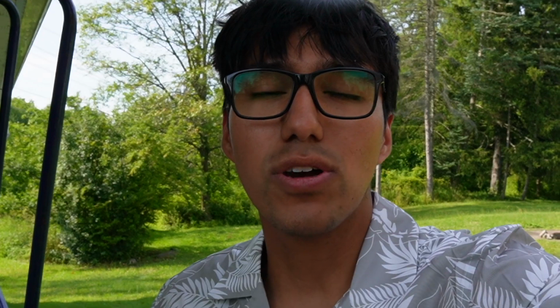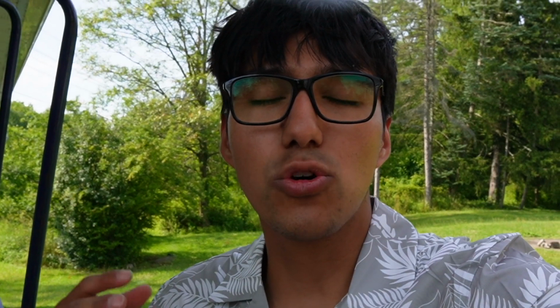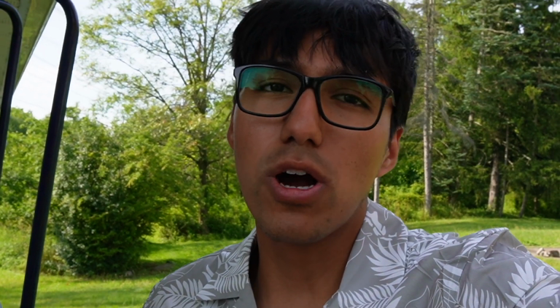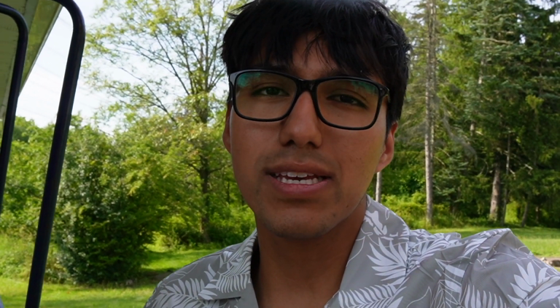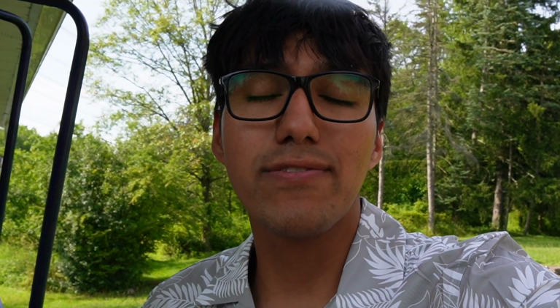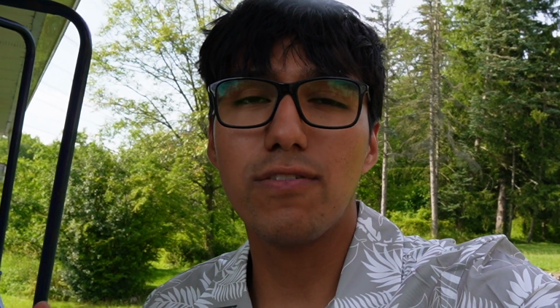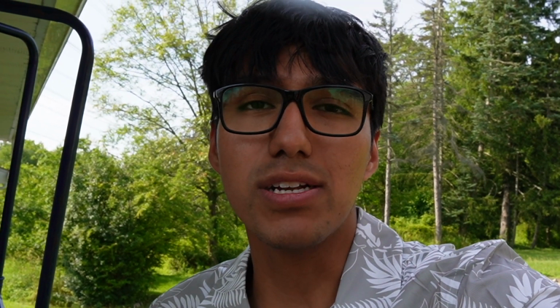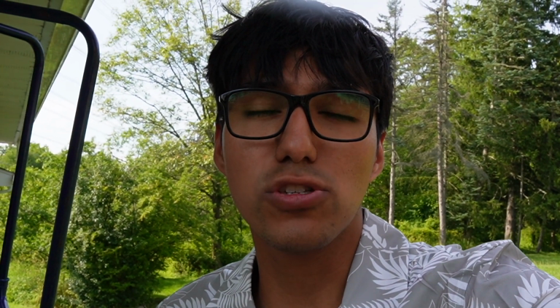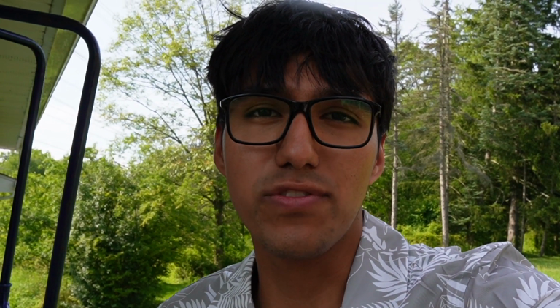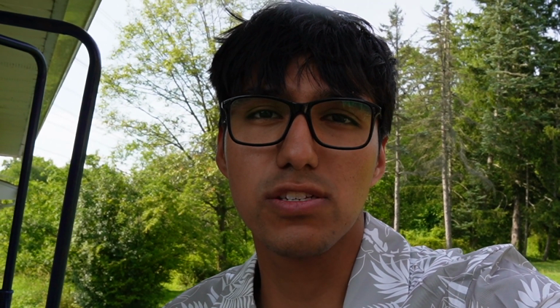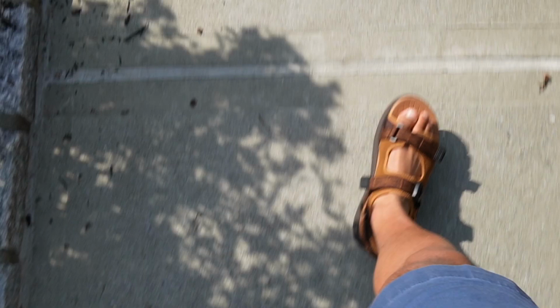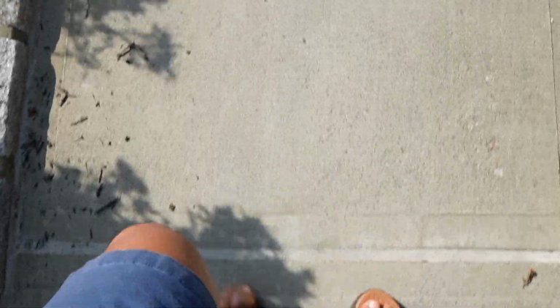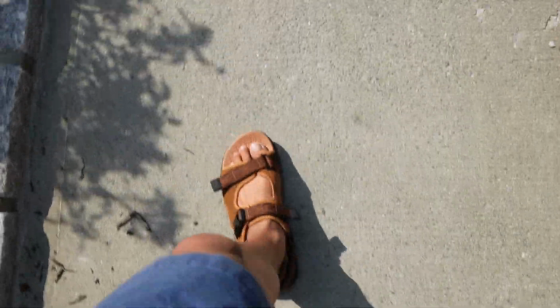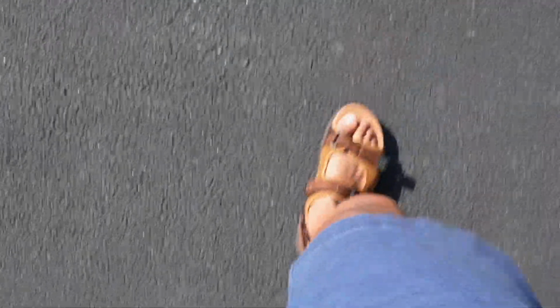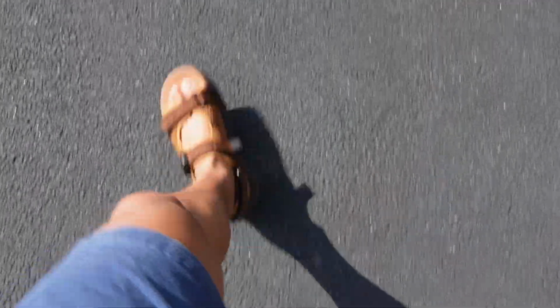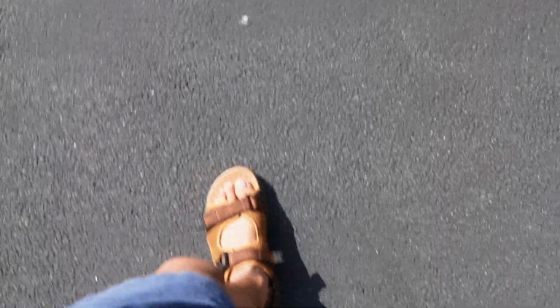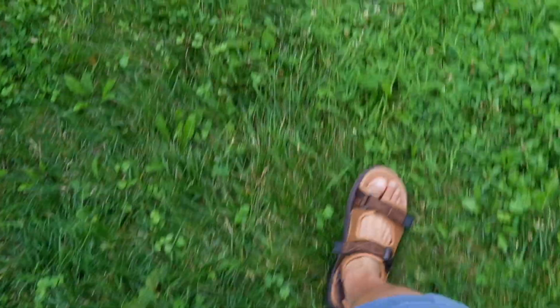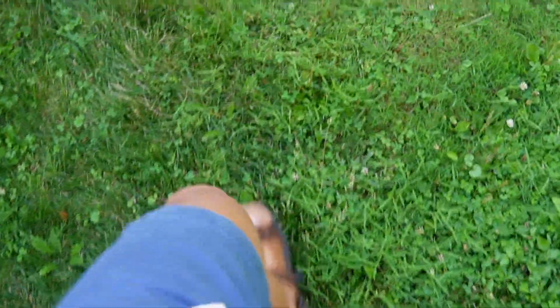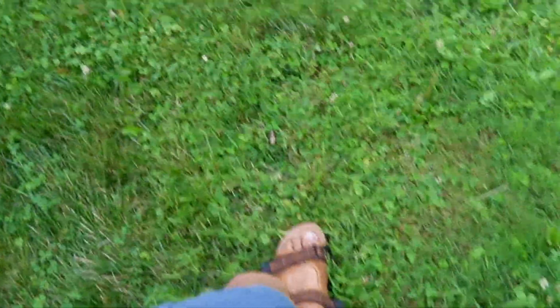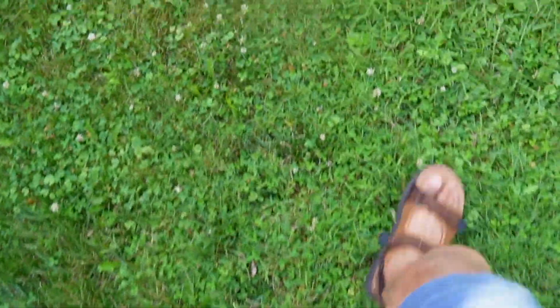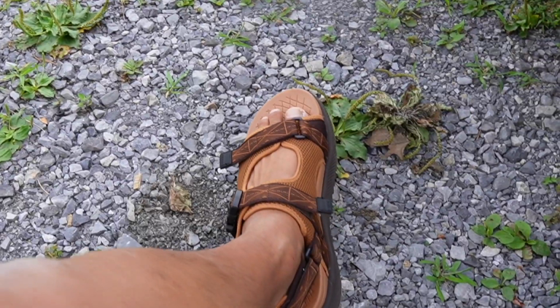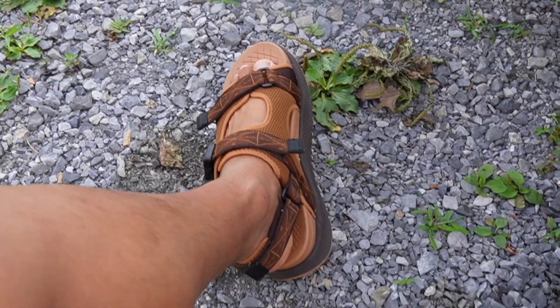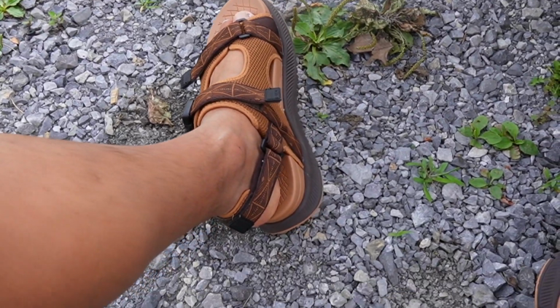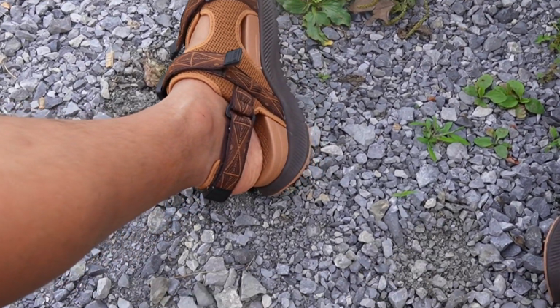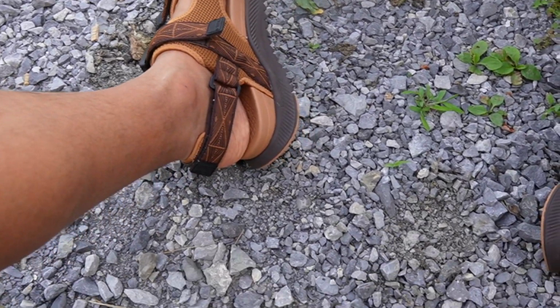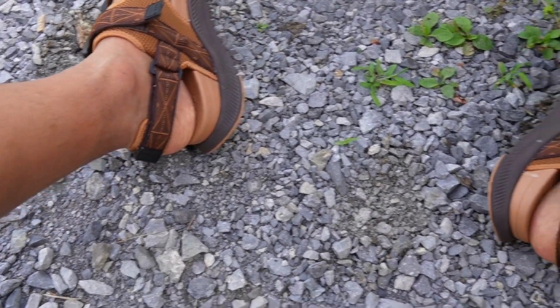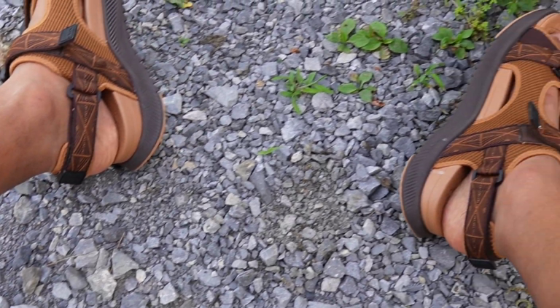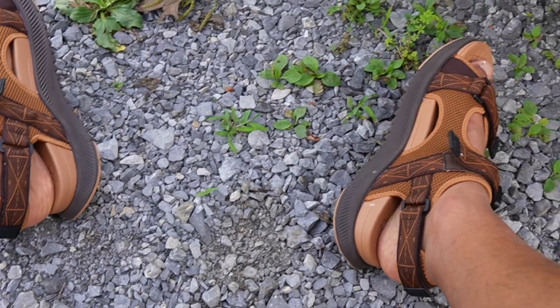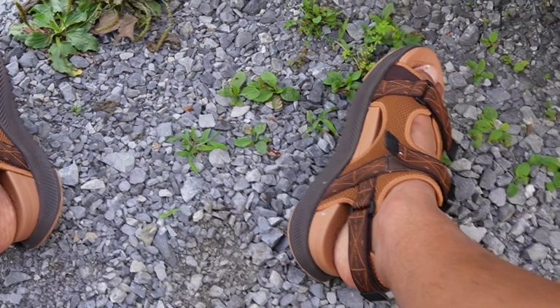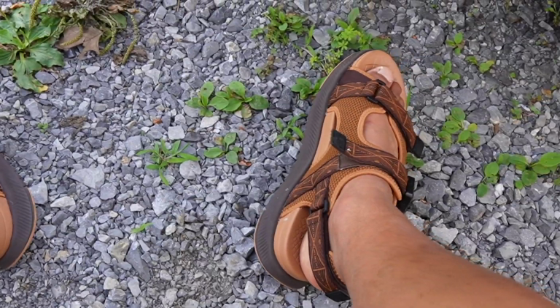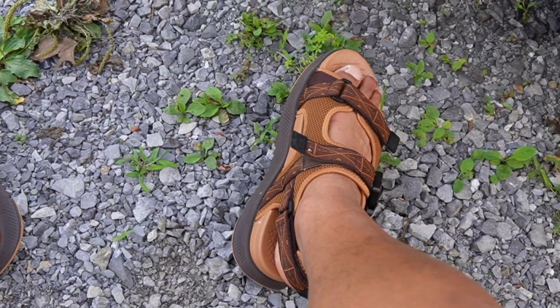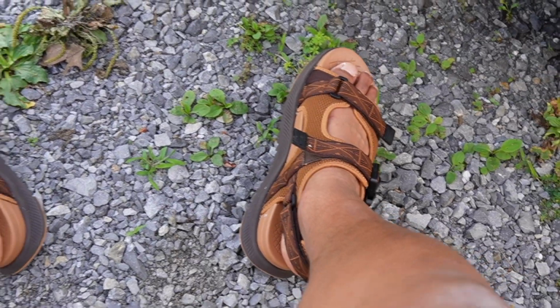I took a quick walk with these and they felt comfortable on different surfaces — from the sidewalk to the pavement to the grass. Overall I'm pretty happy with these sandals. They have a nice color to them and they look pretty stylish.